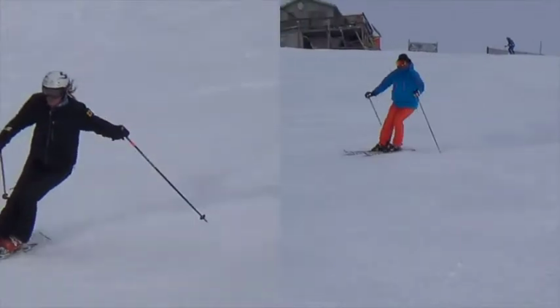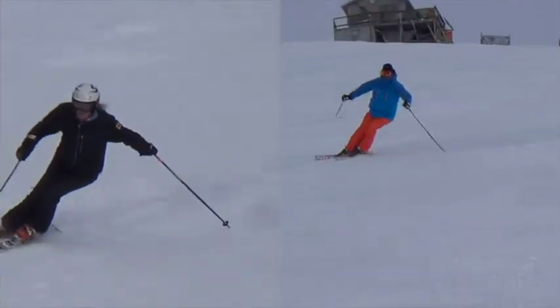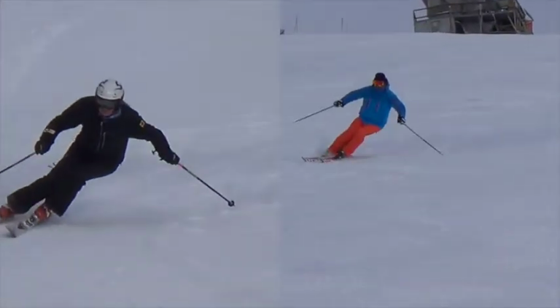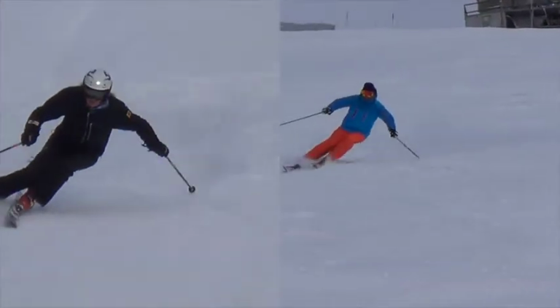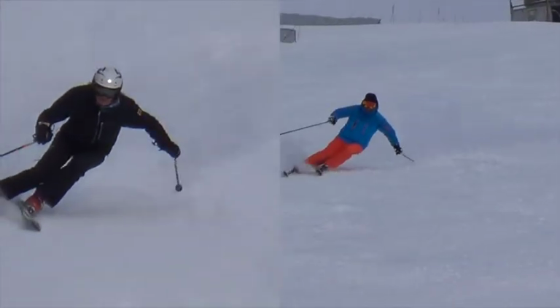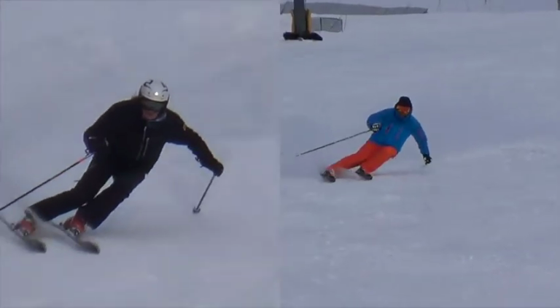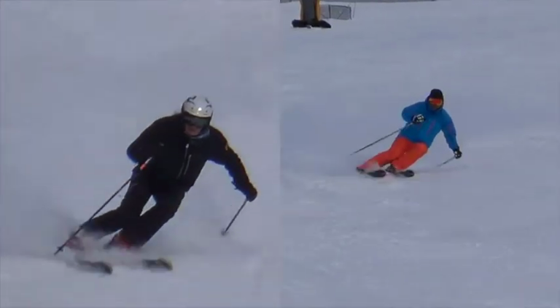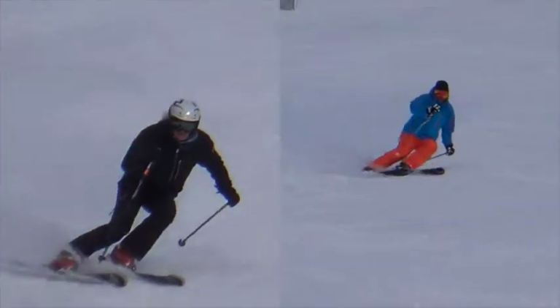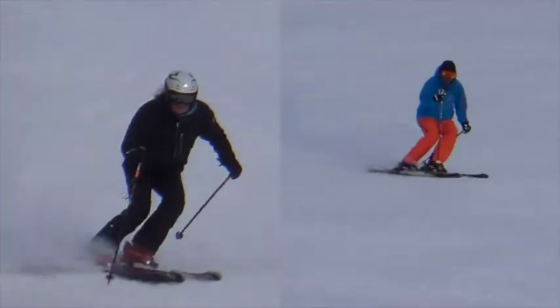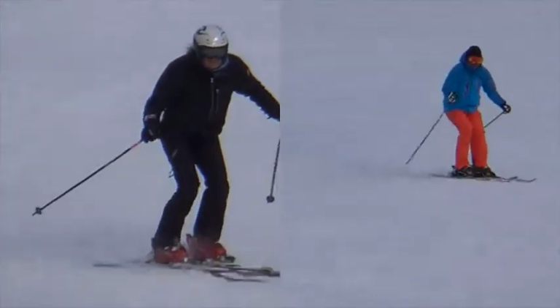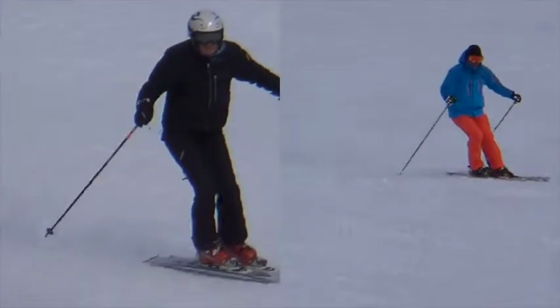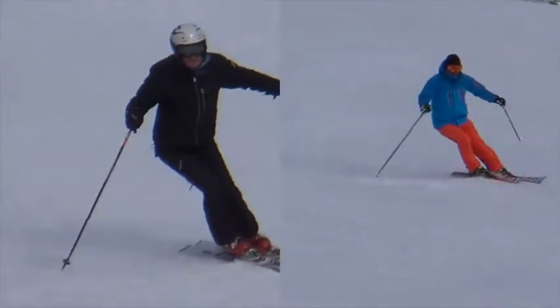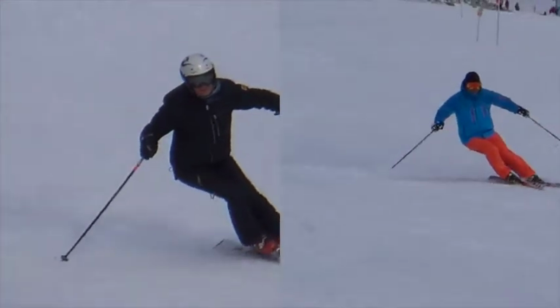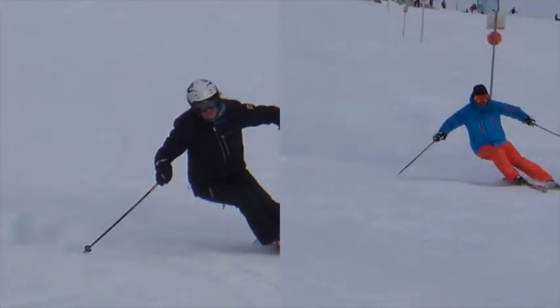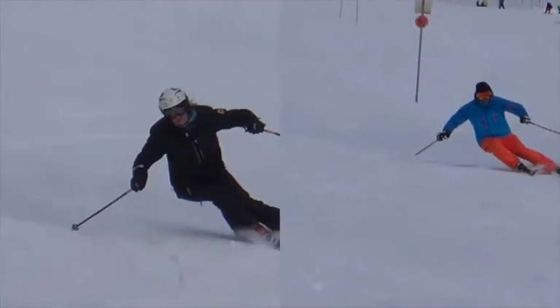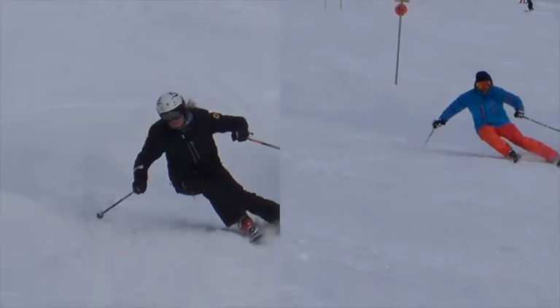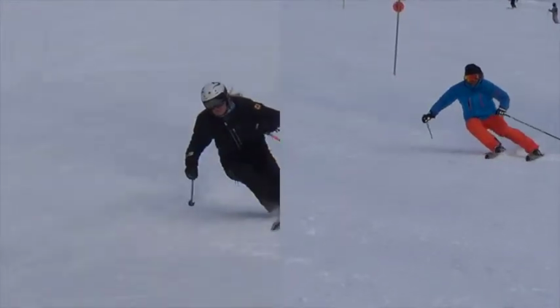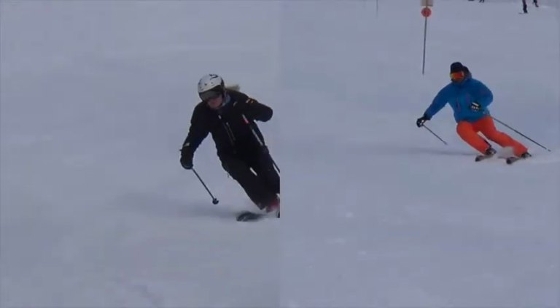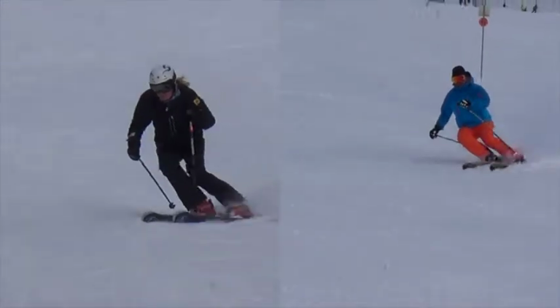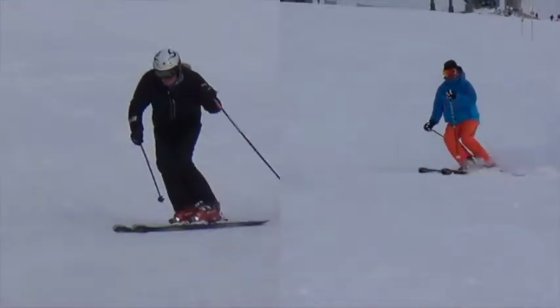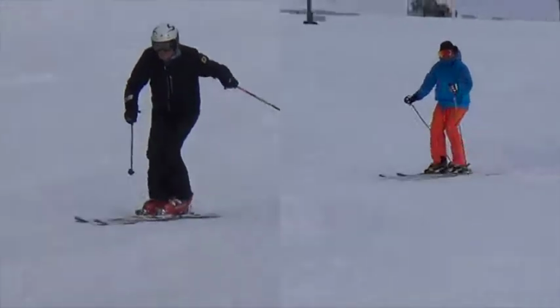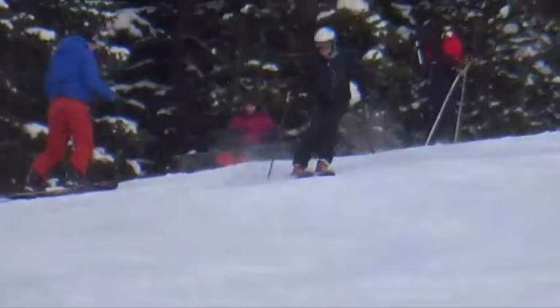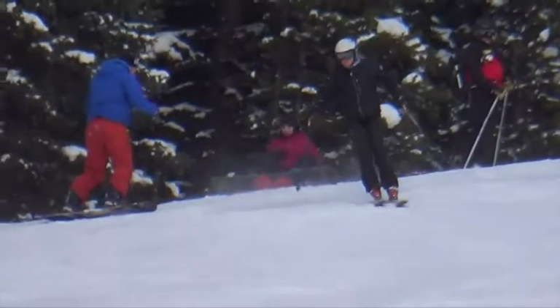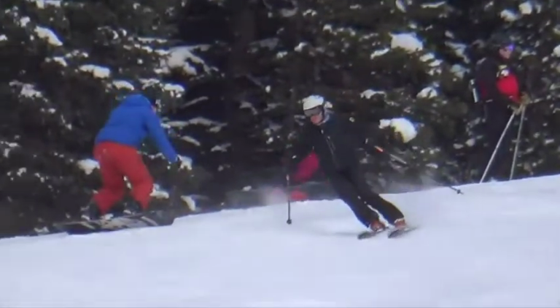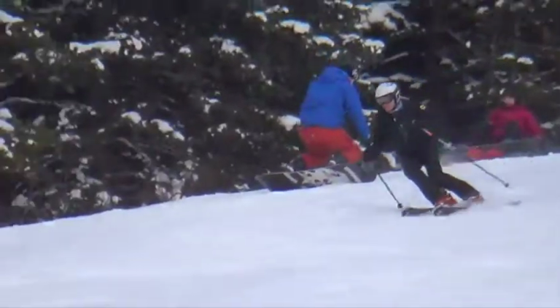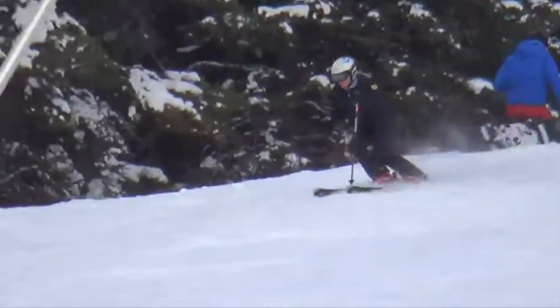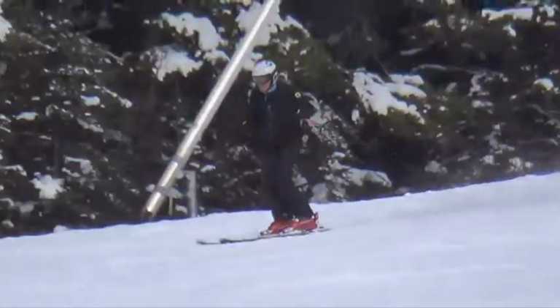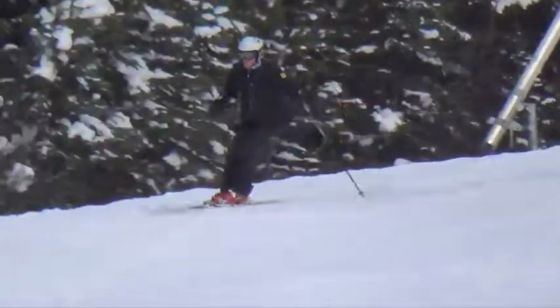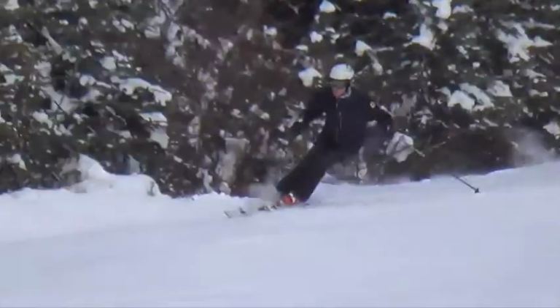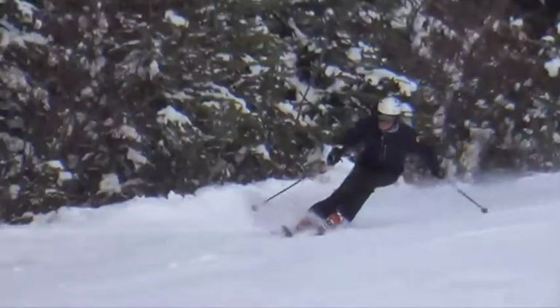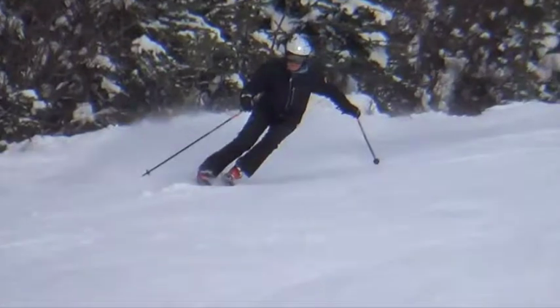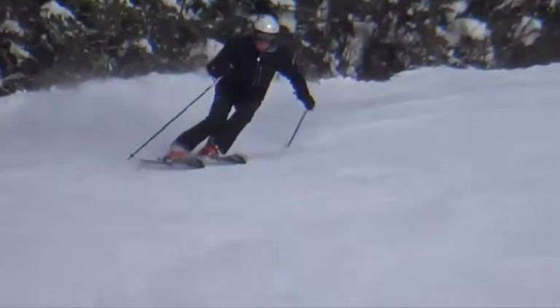Stay balanced against the outside foot and move inside the arc, not down towards the feet.